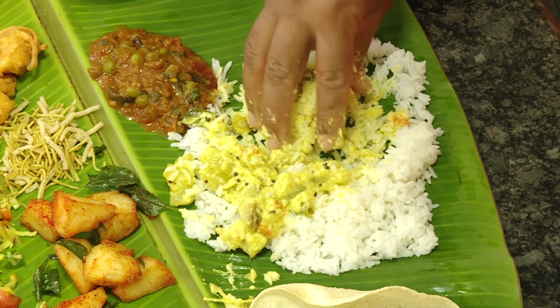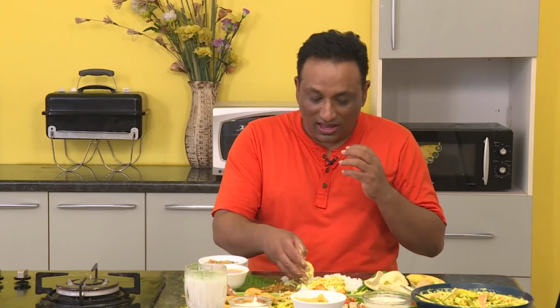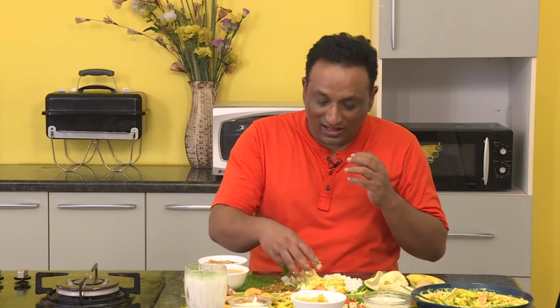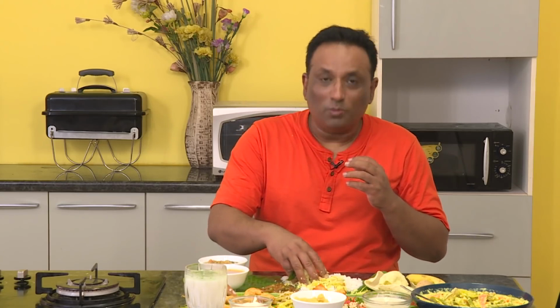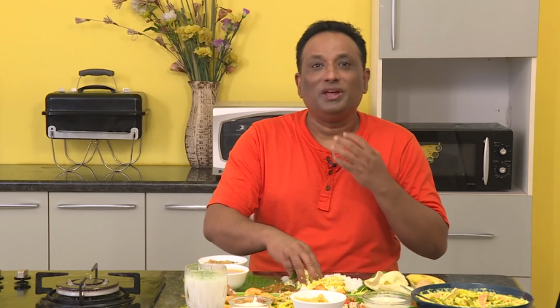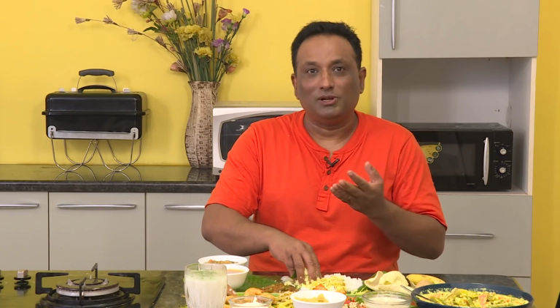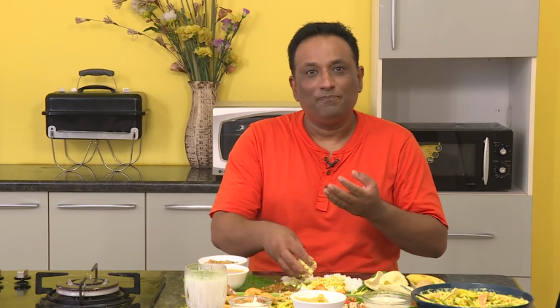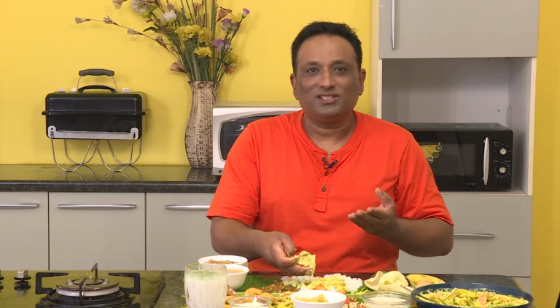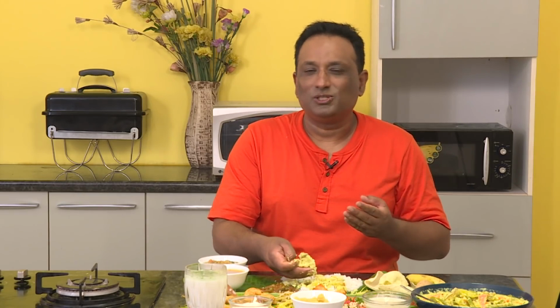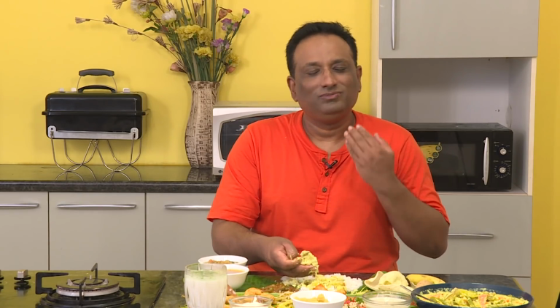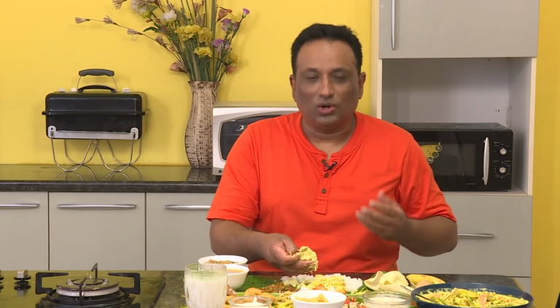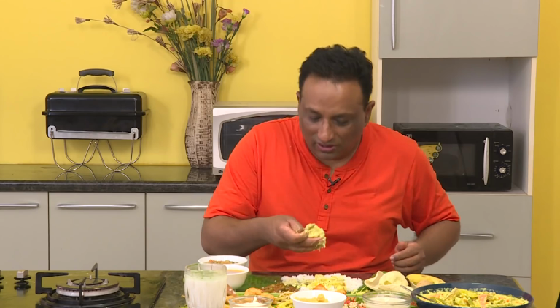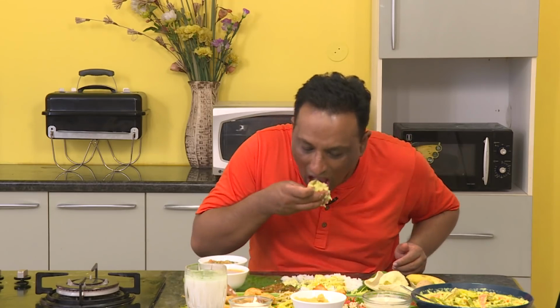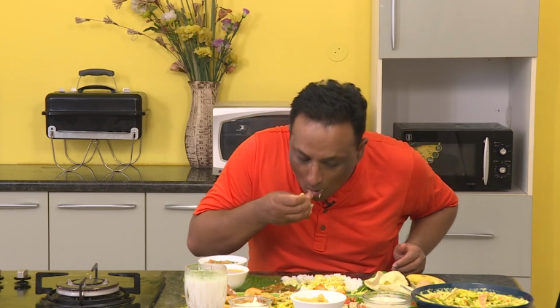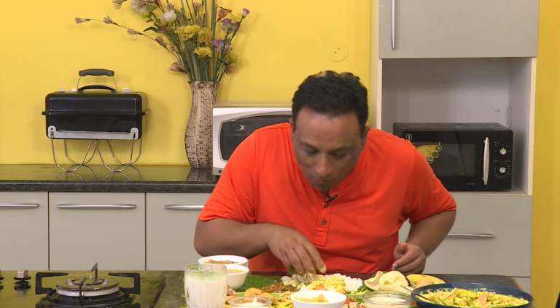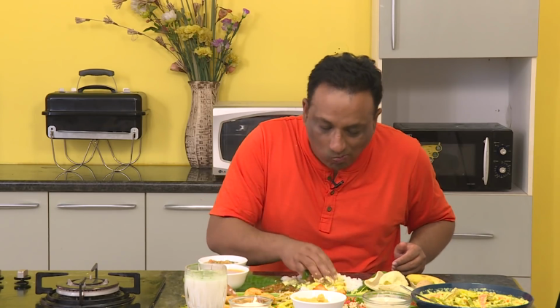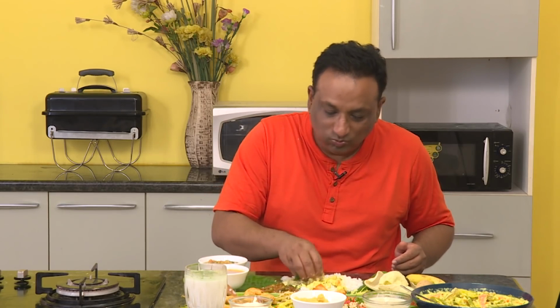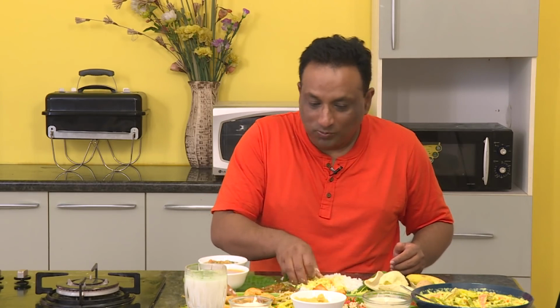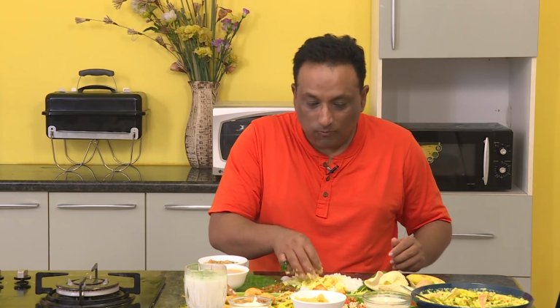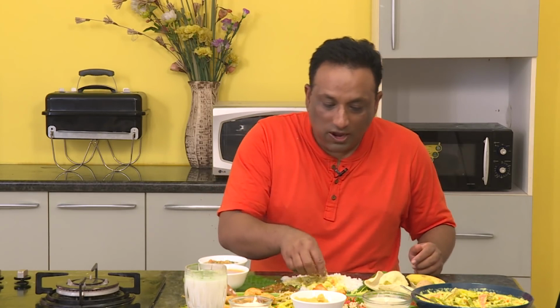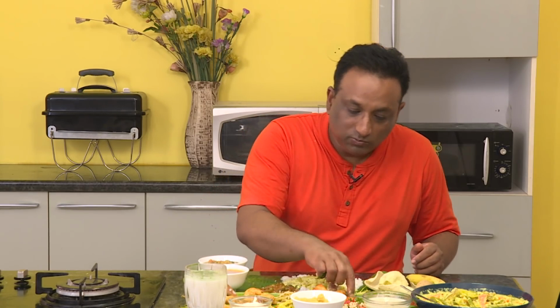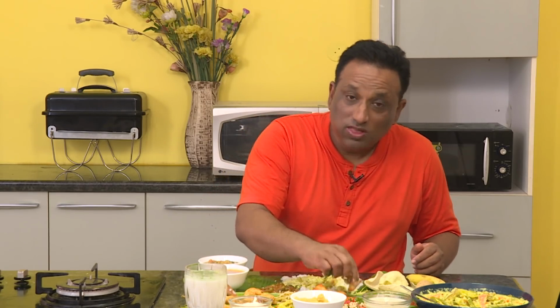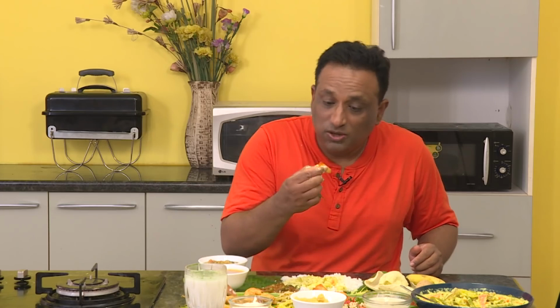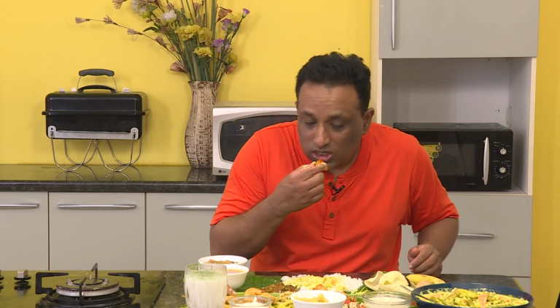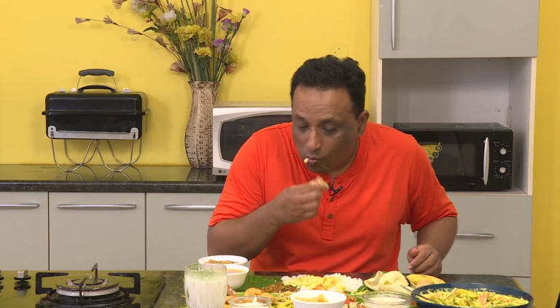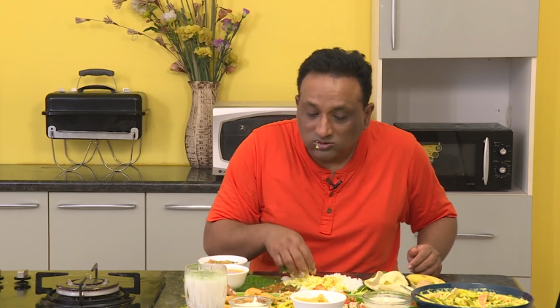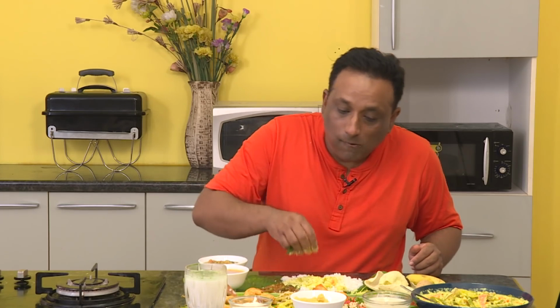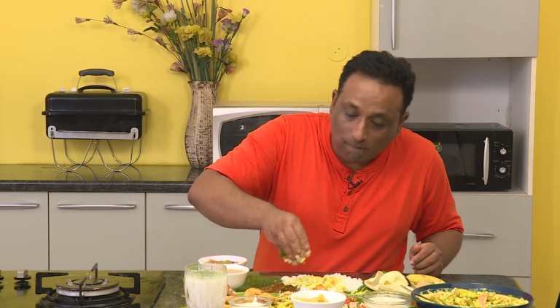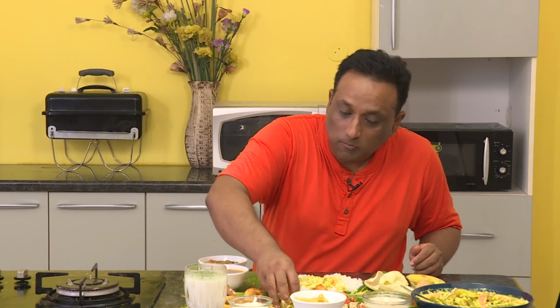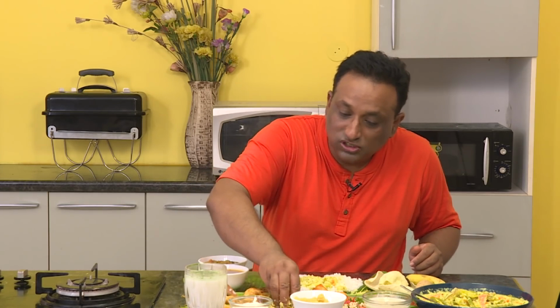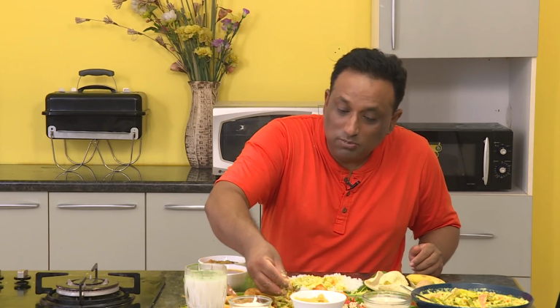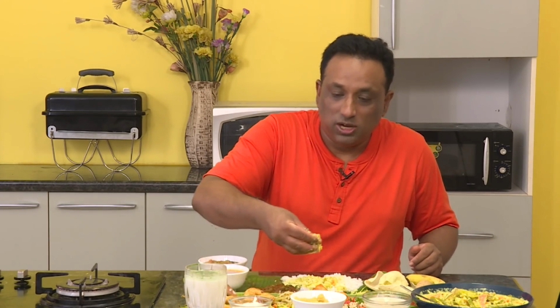I feel that there is so much beauty in simplicity — what a simple recipe with an exotic flavor.